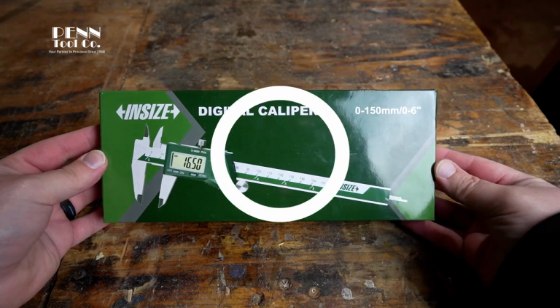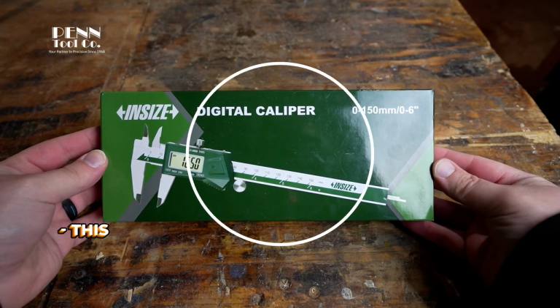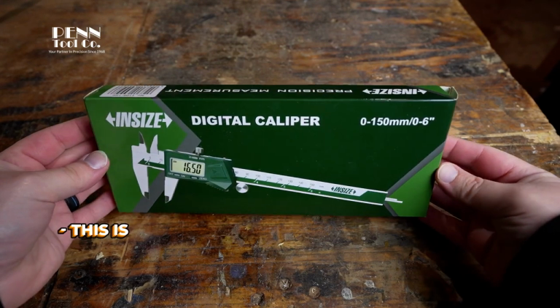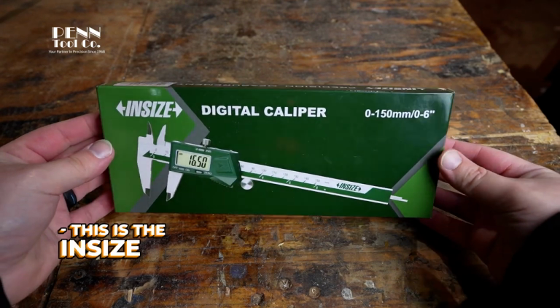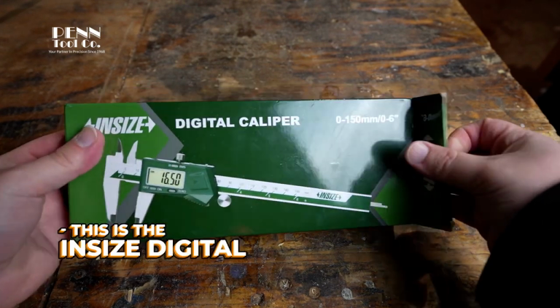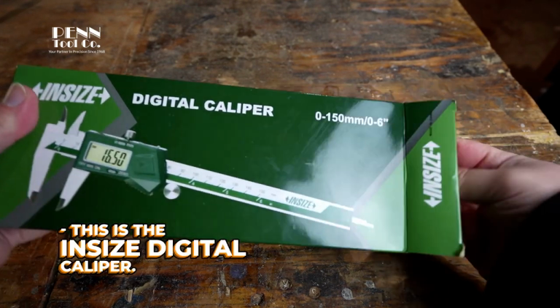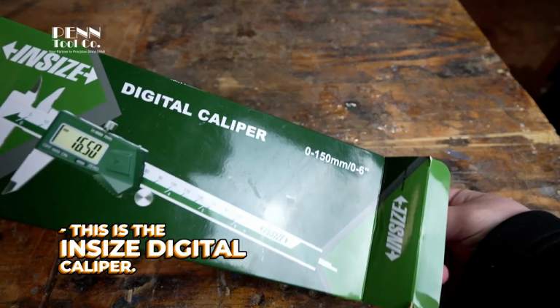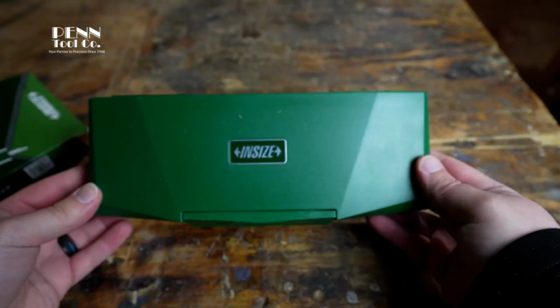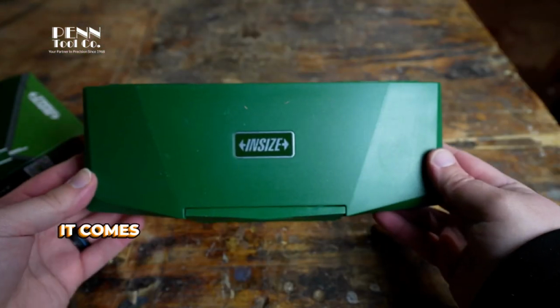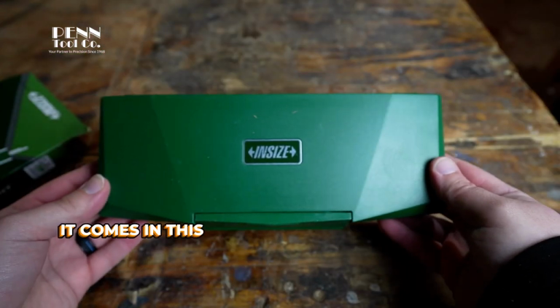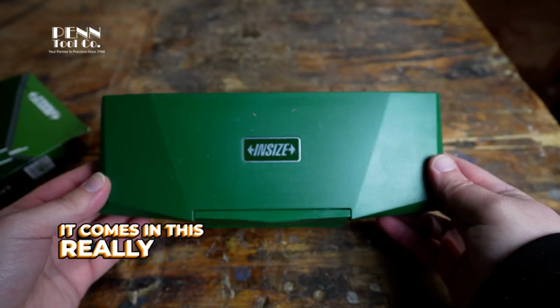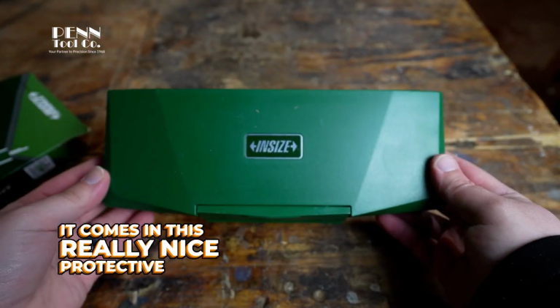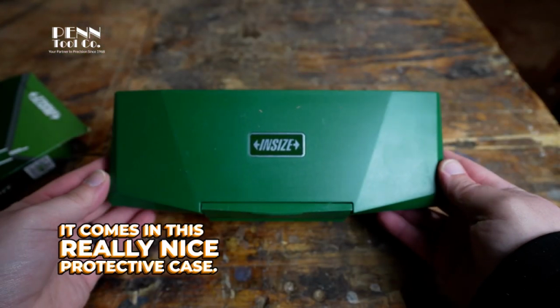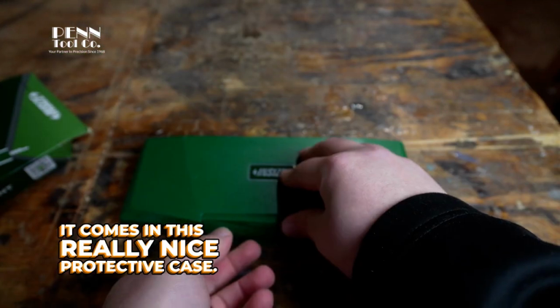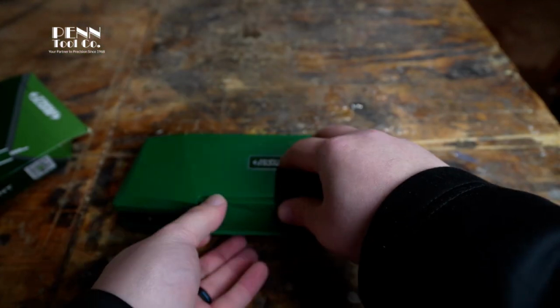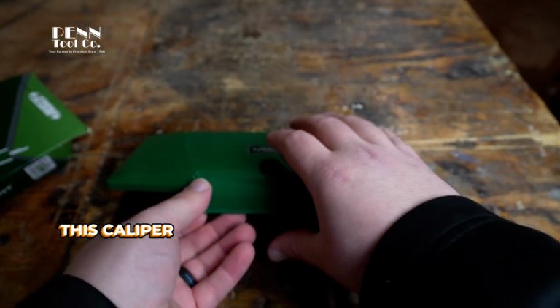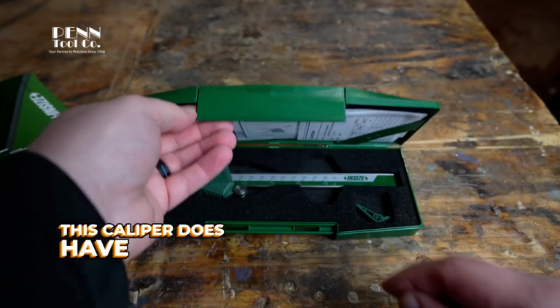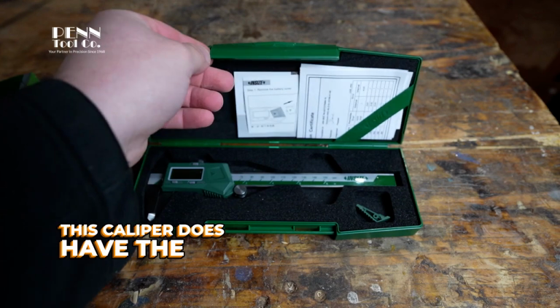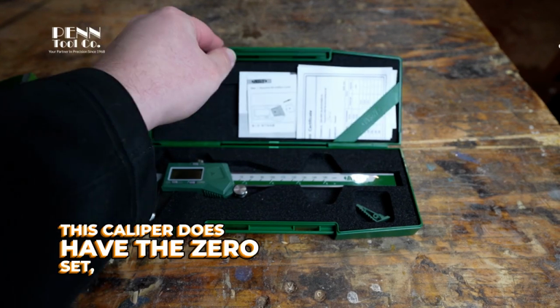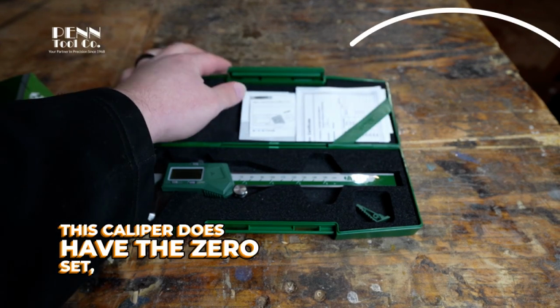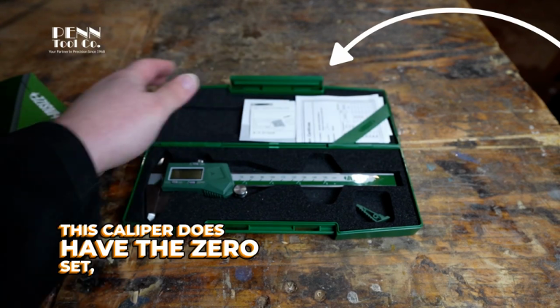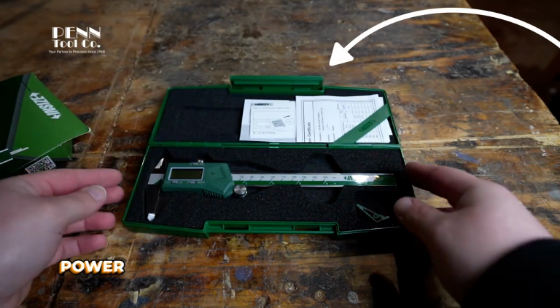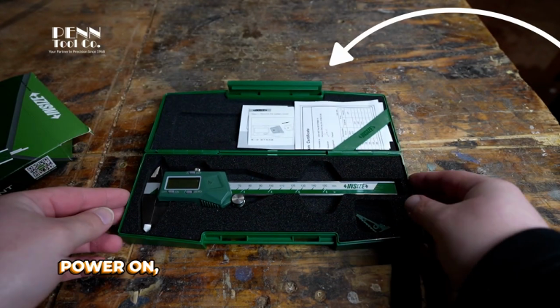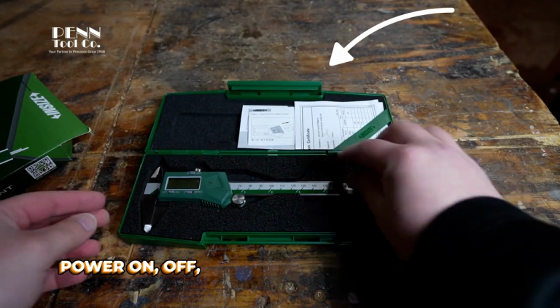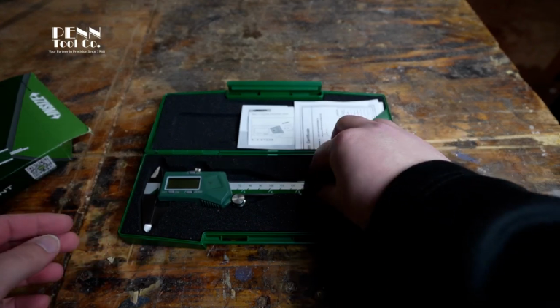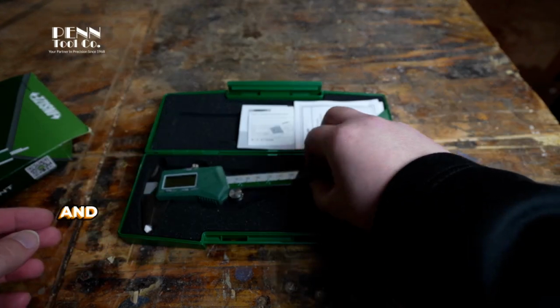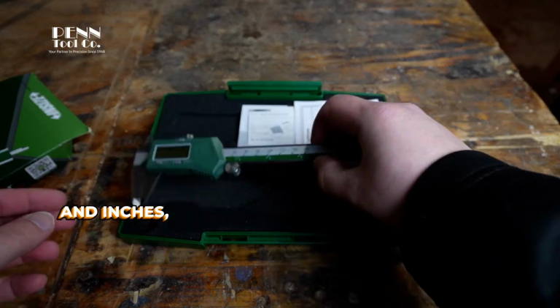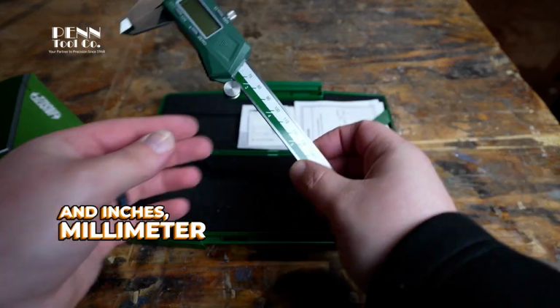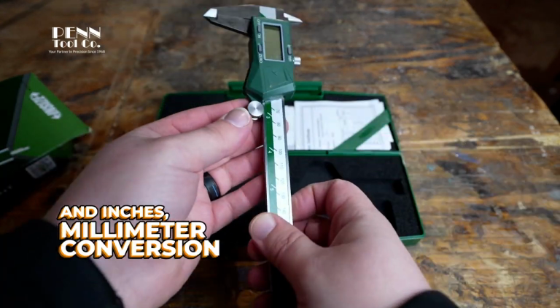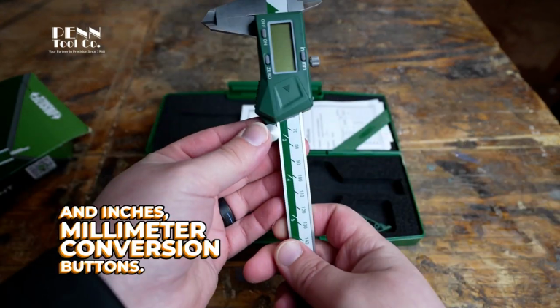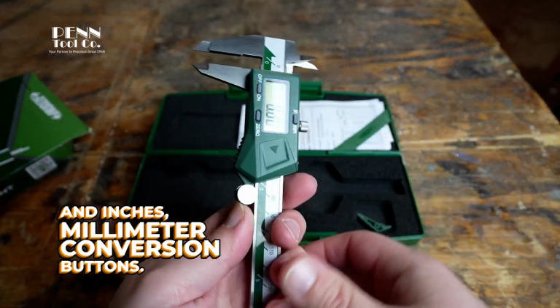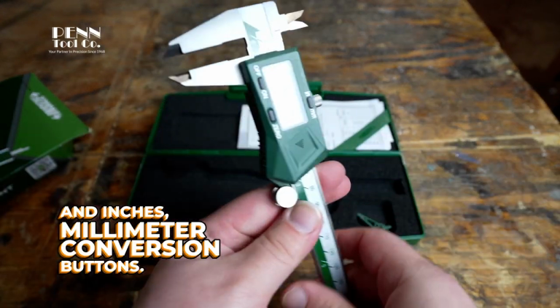This is the Insize Digital Caliper. It comes in this really nice protective case. This caliper does have the zero set, power on/off, and inches/millimeter conversion buttons.